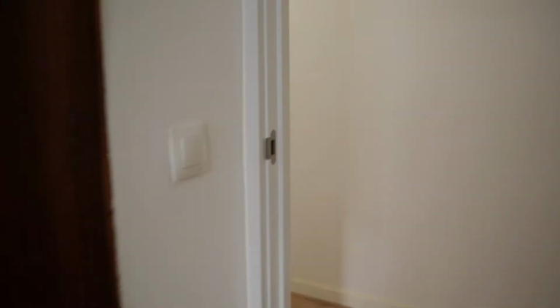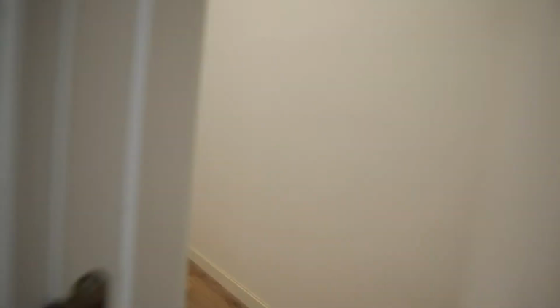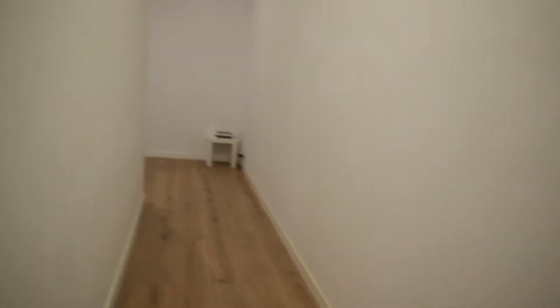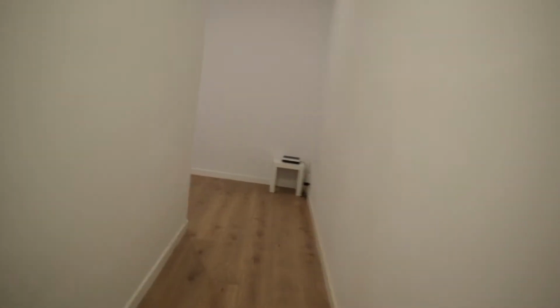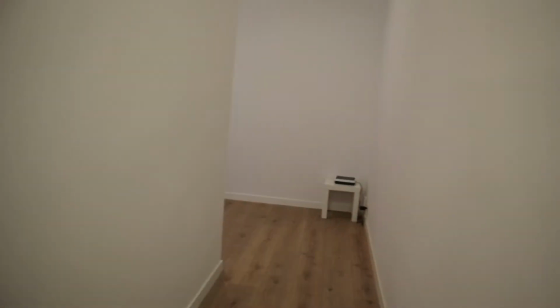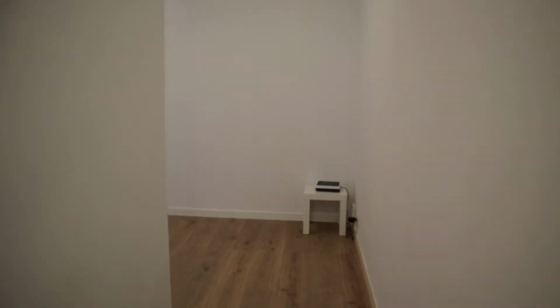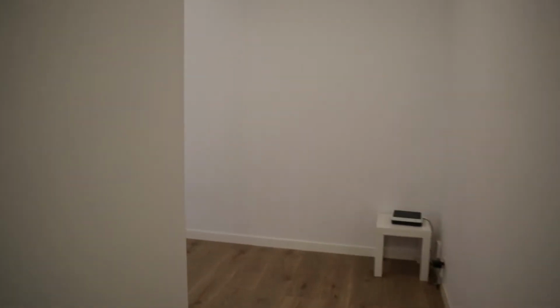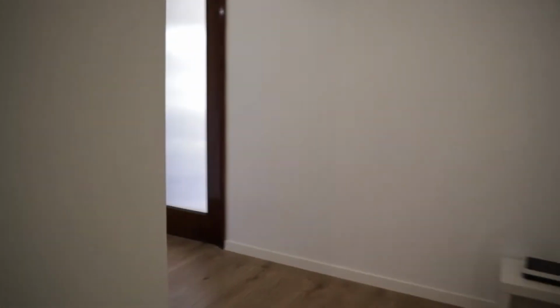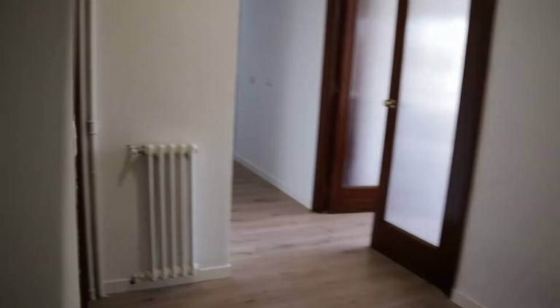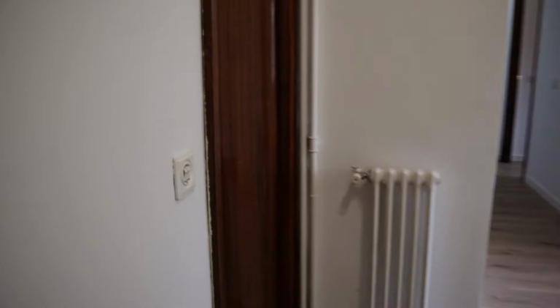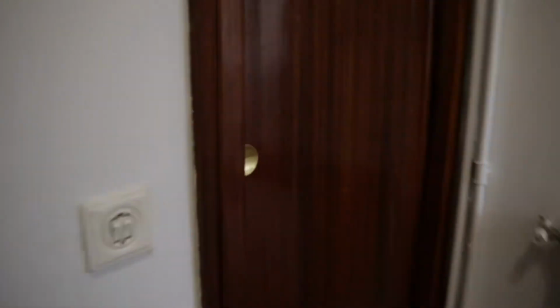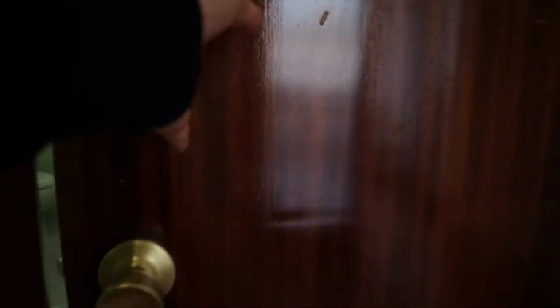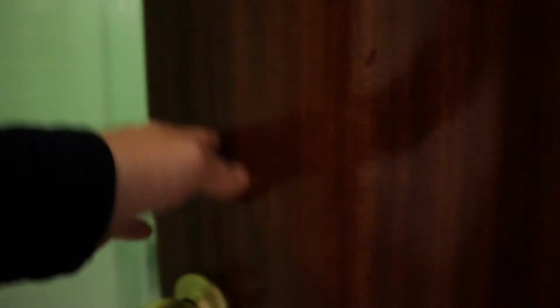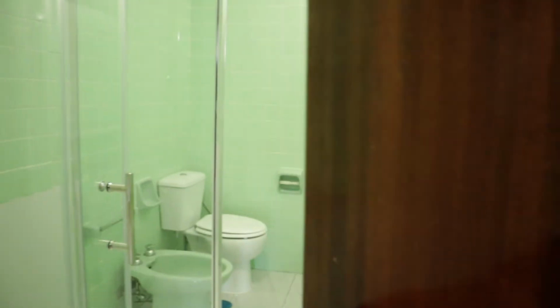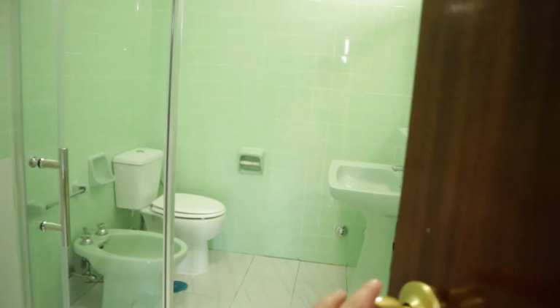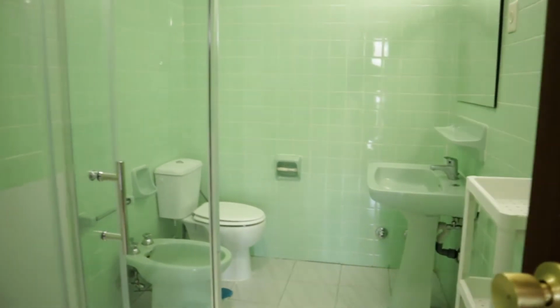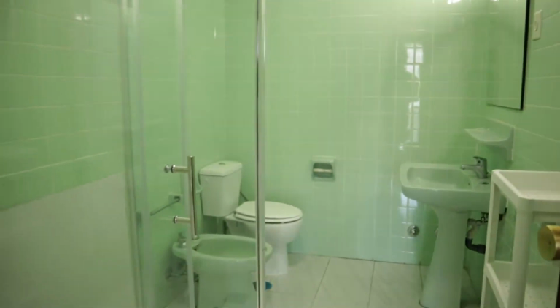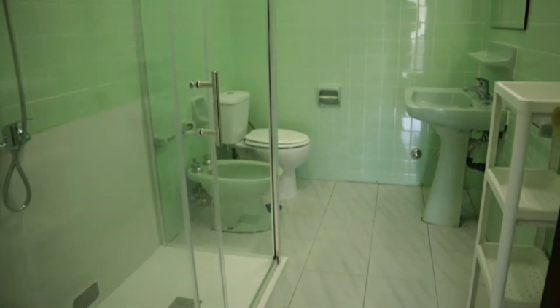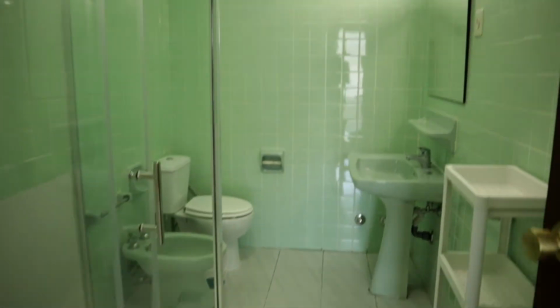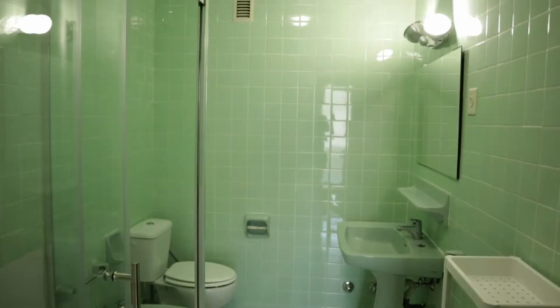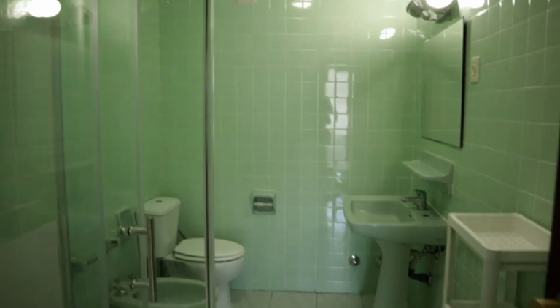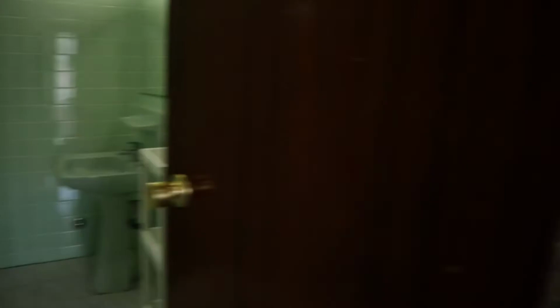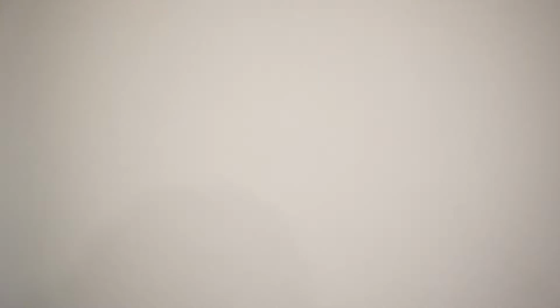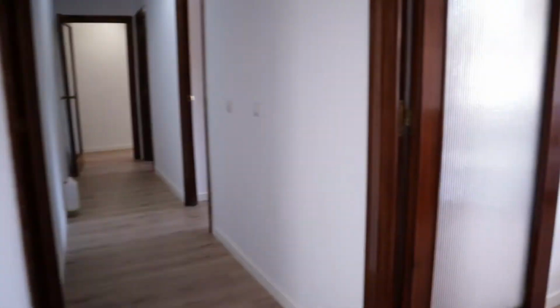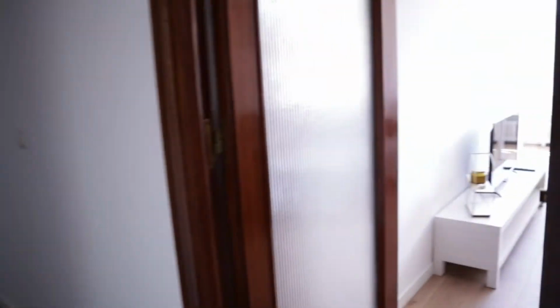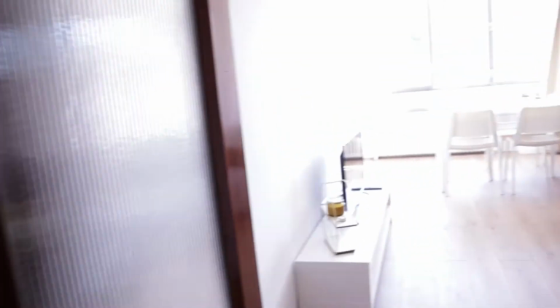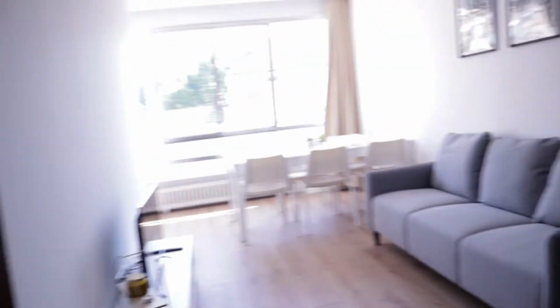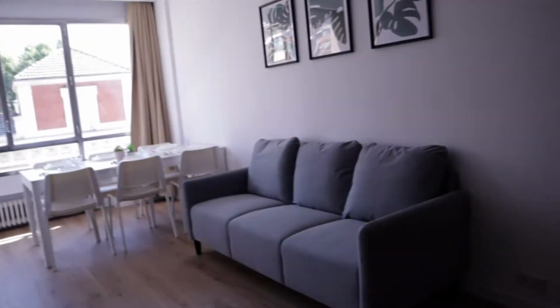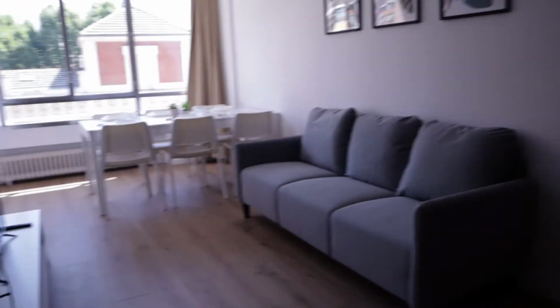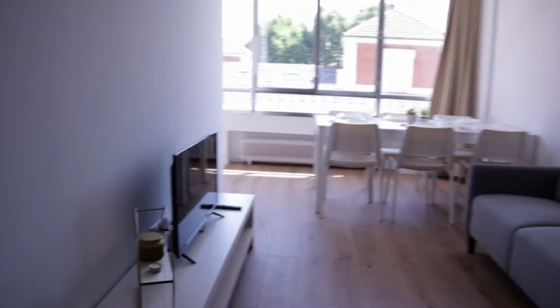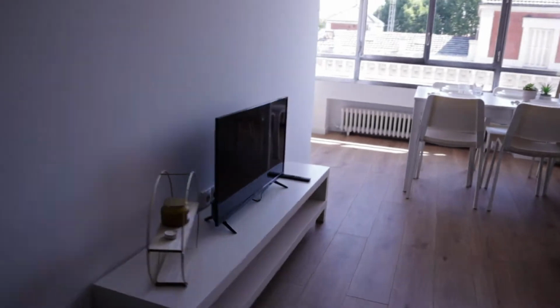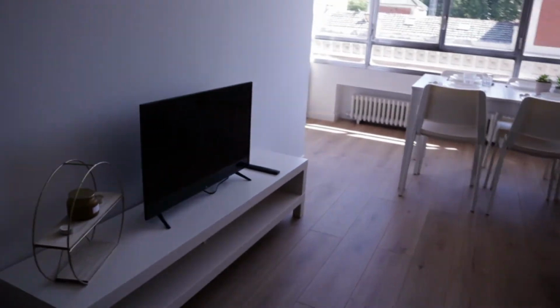Continue walking through the hallway, we found the second bathroom of the apartment, ready to use. In front of this bathroom we found the living room, with this bed sofa in front of the TV.